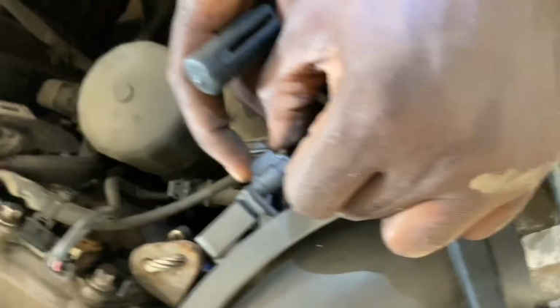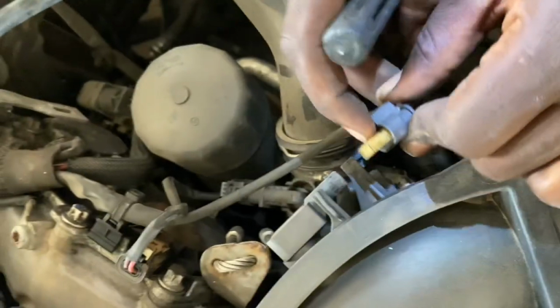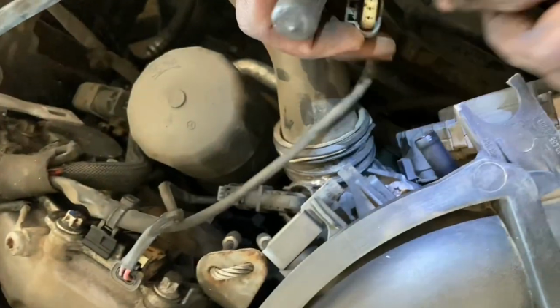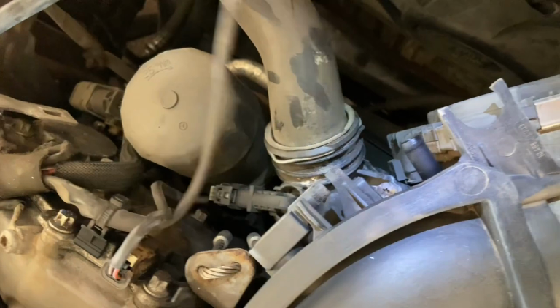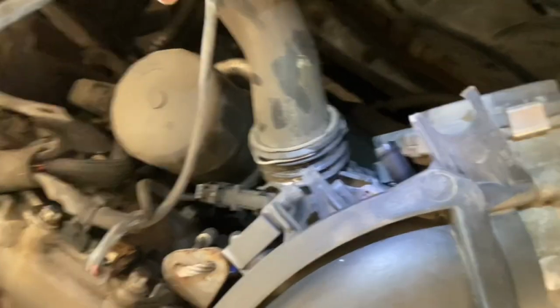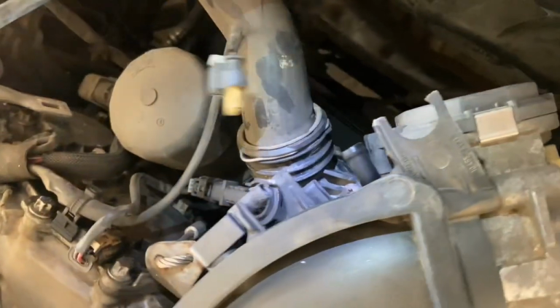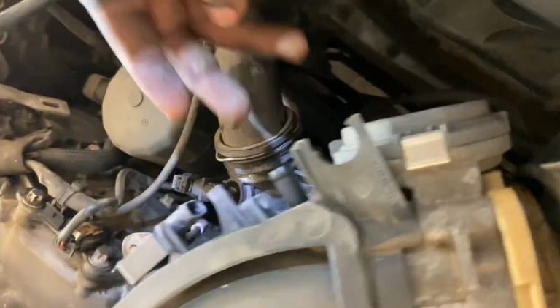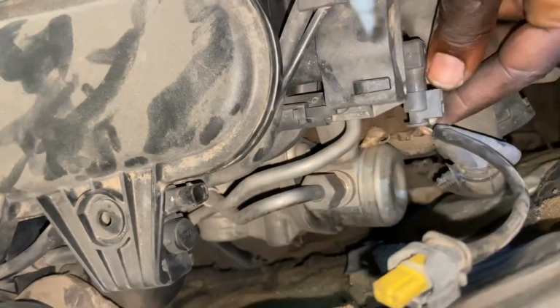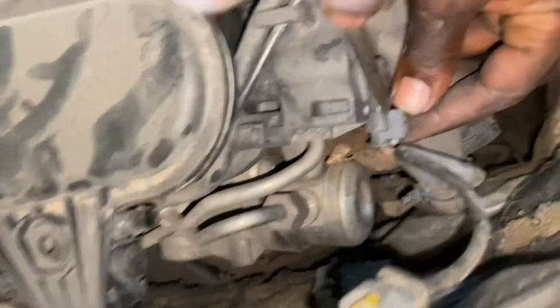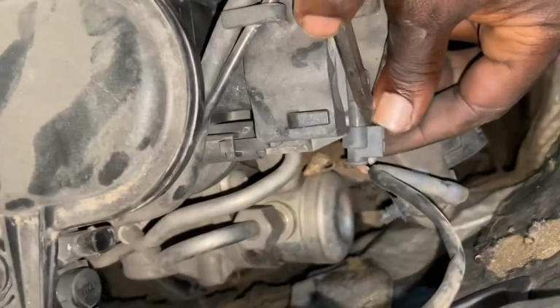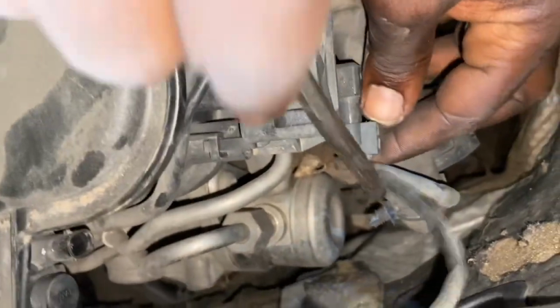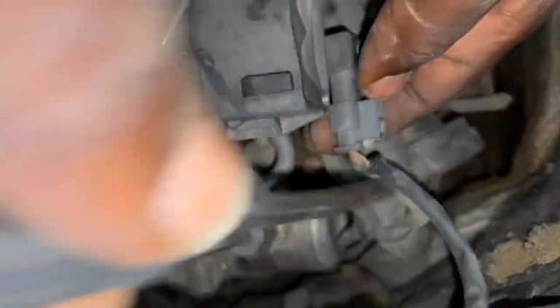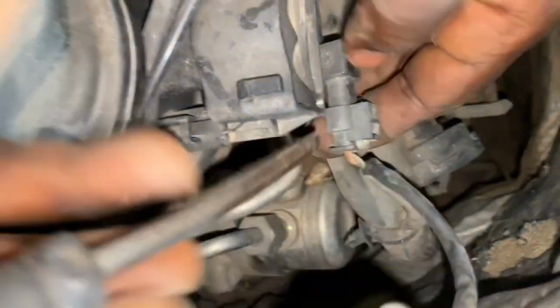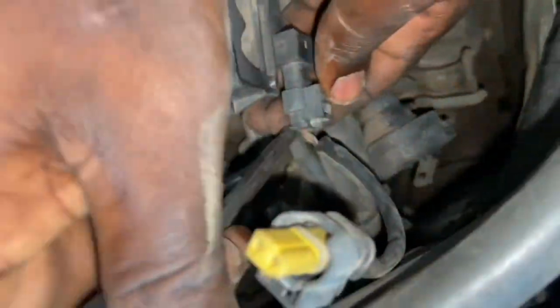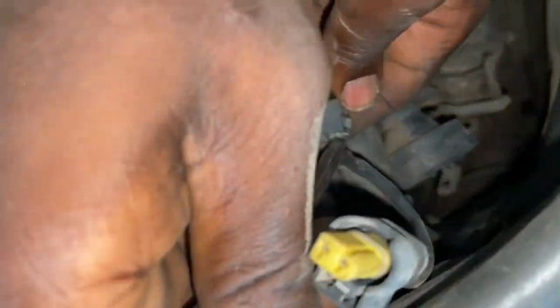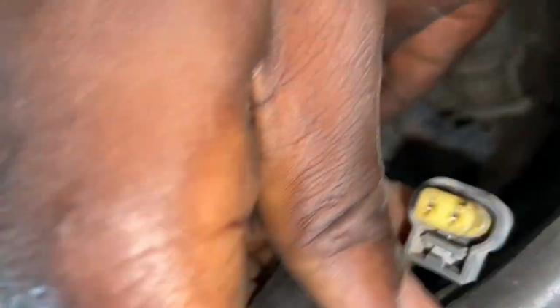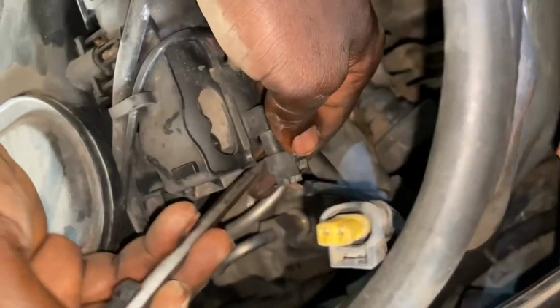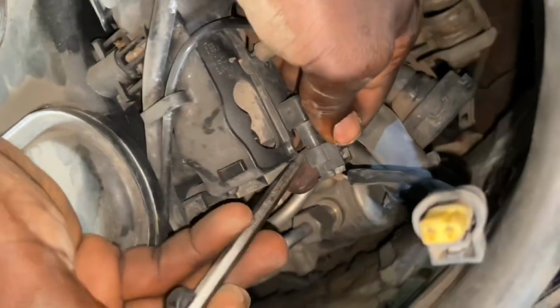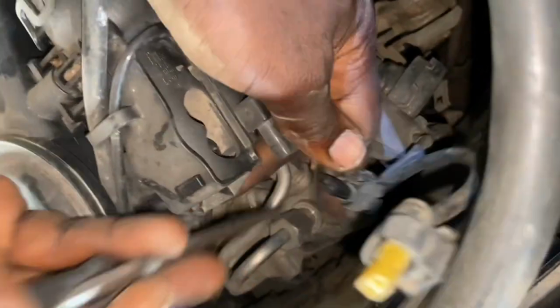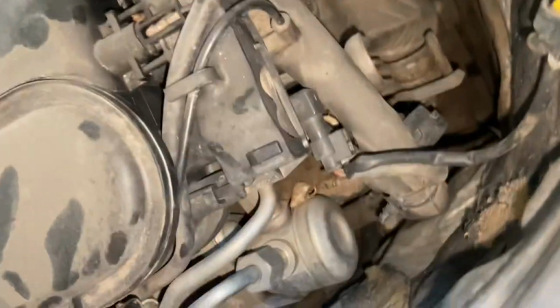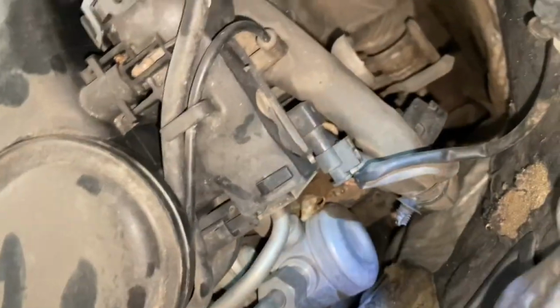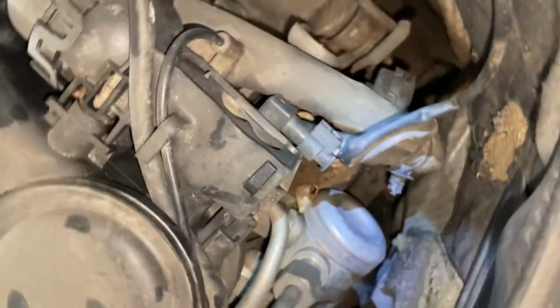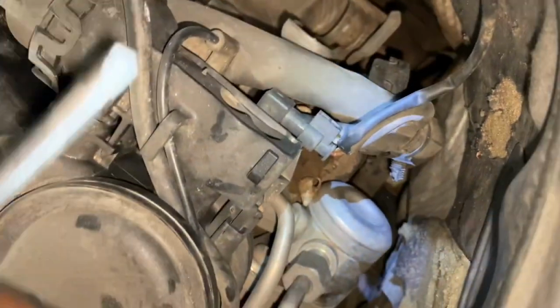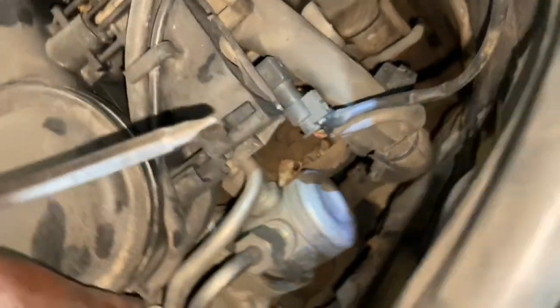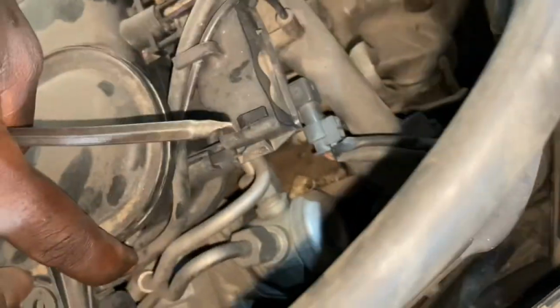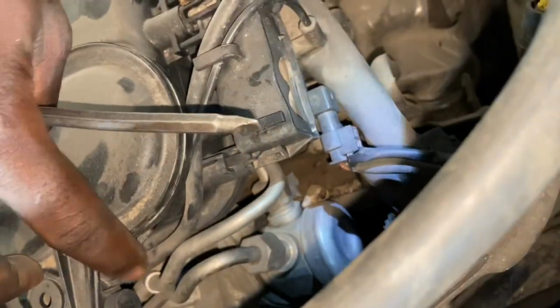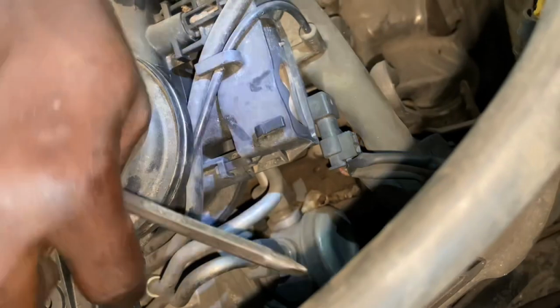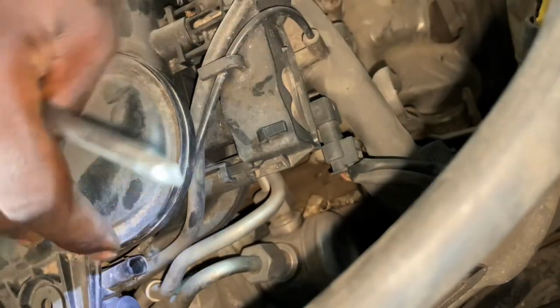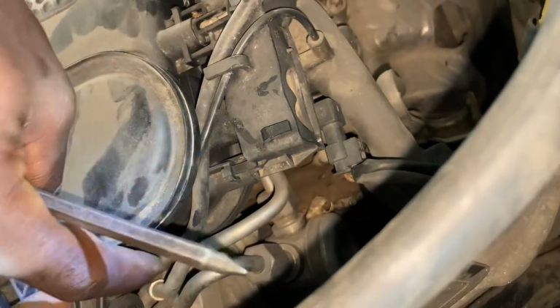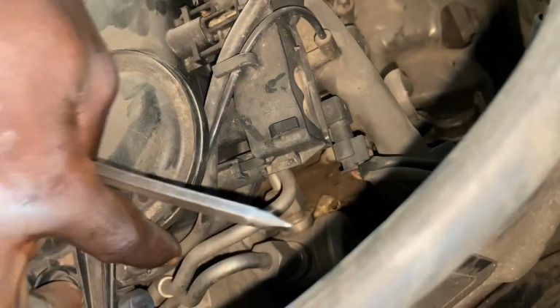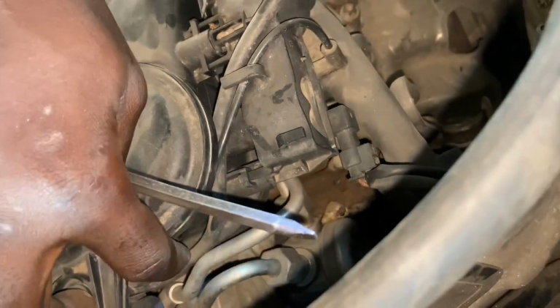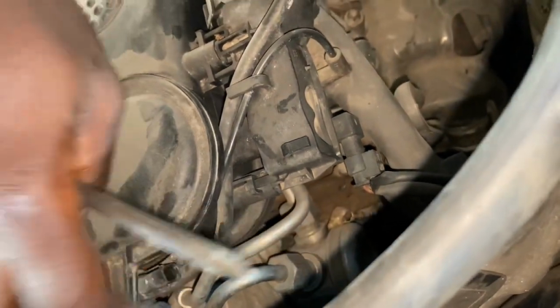Unplug the pressure sensor downstream of the throttle valve — this is on the passenger side. Pull the harness out of the way. Up at the top there's another sensor, the intake manifold resonance flap switchover valve — pull that out of the way as well.